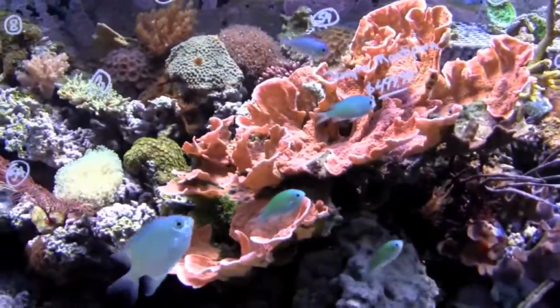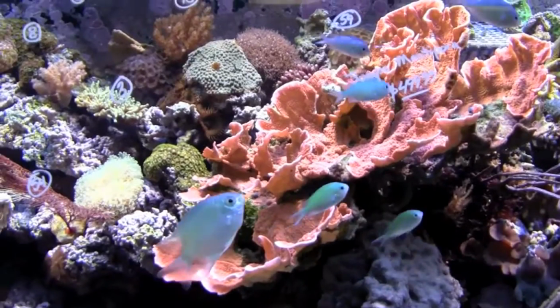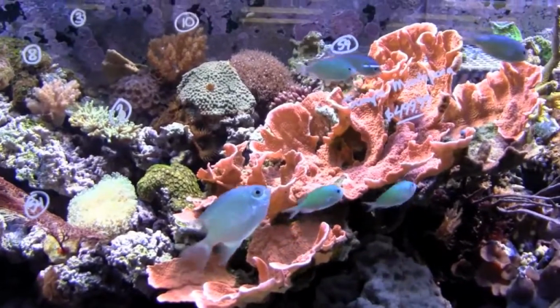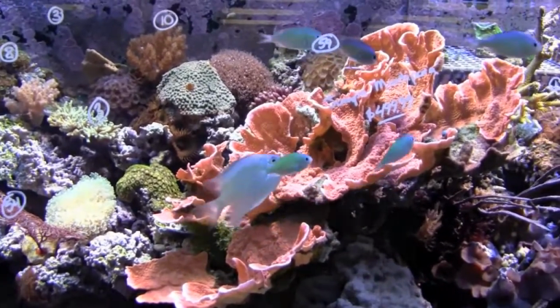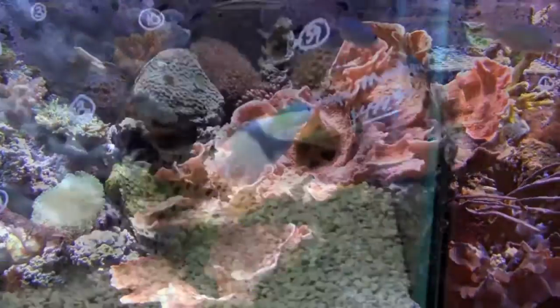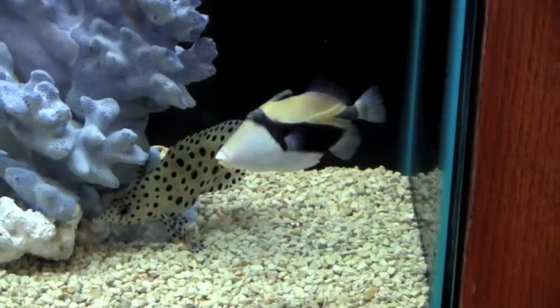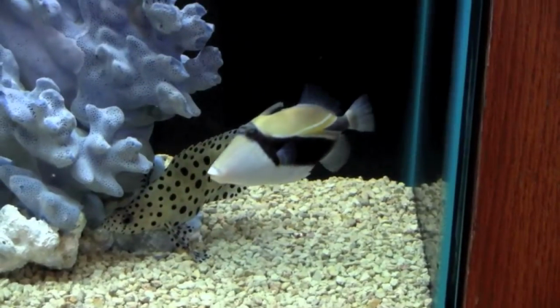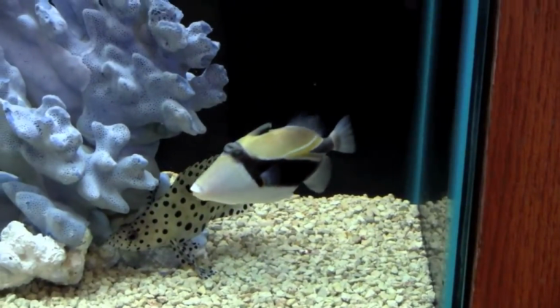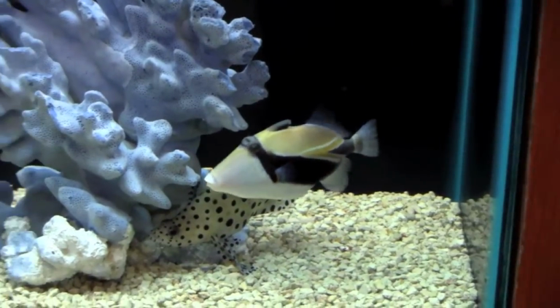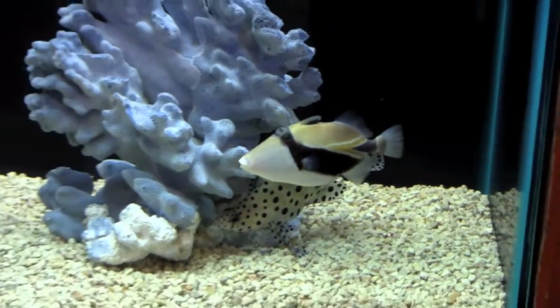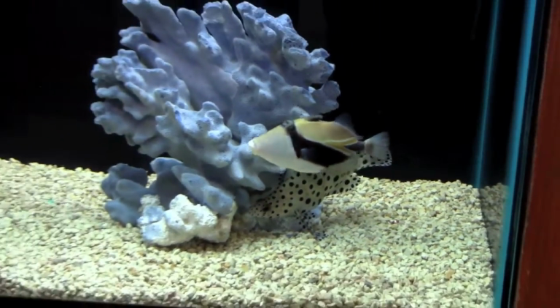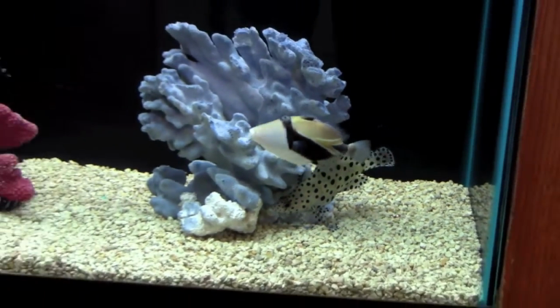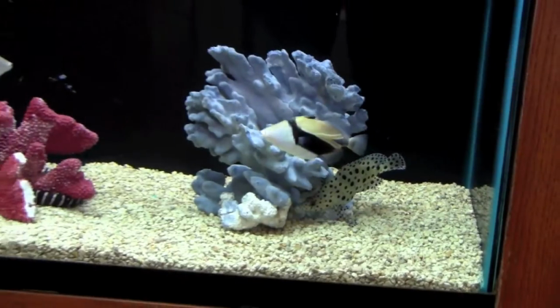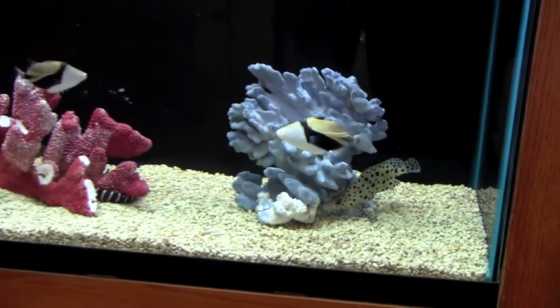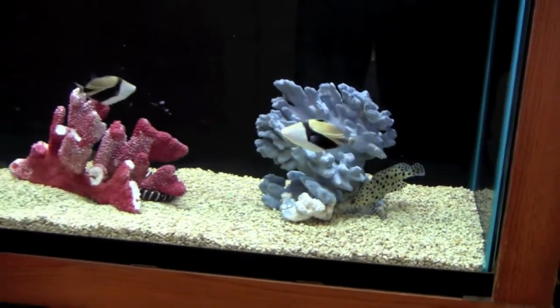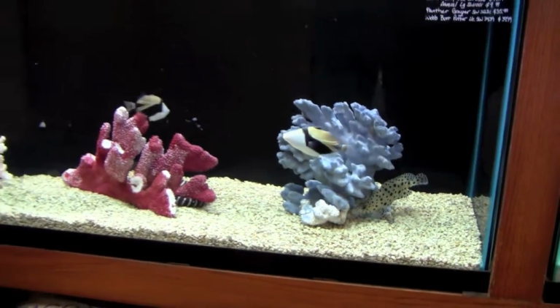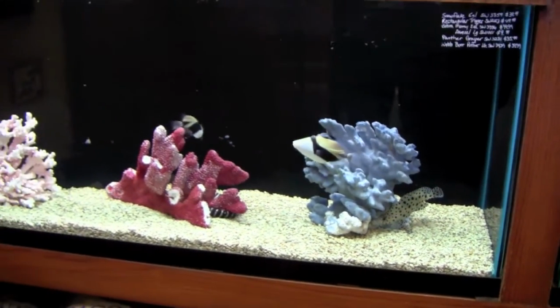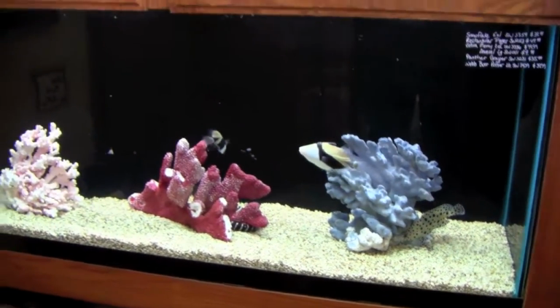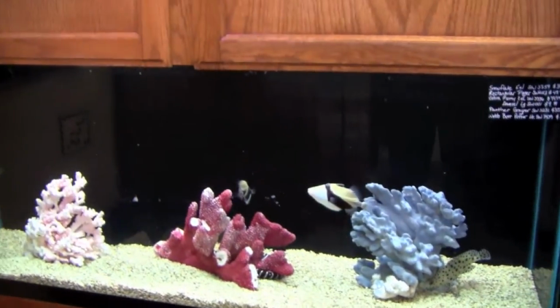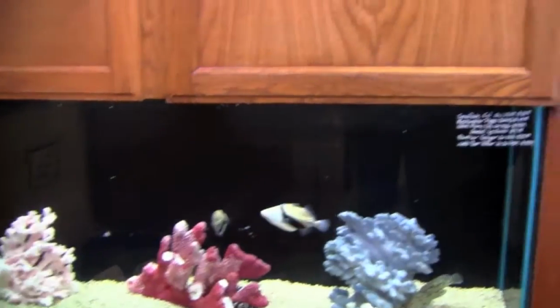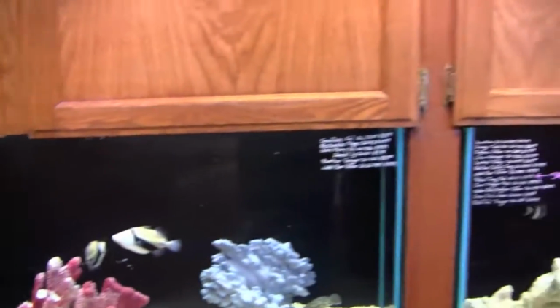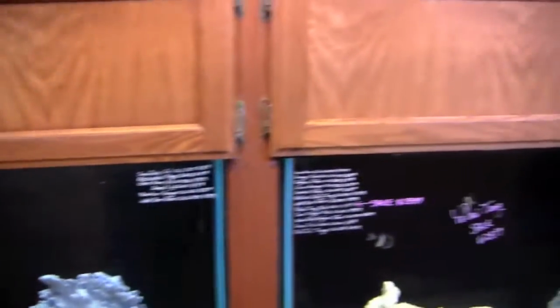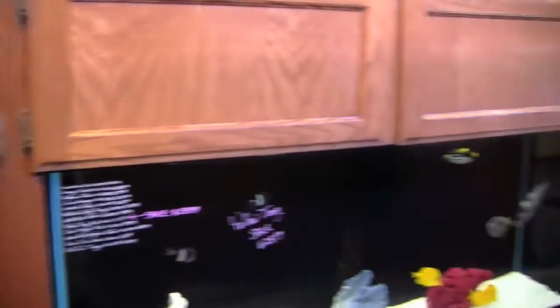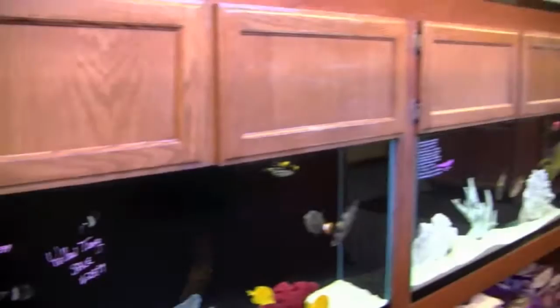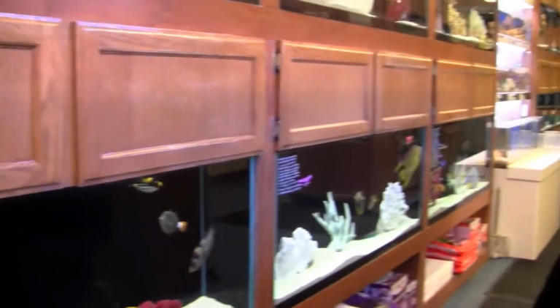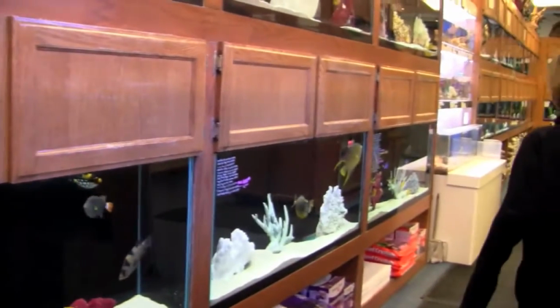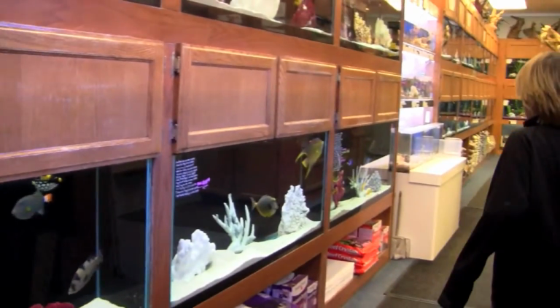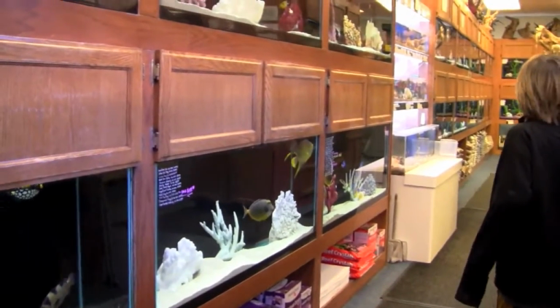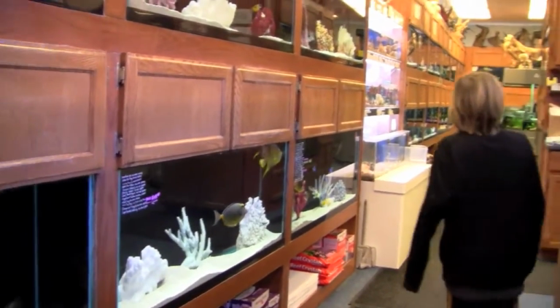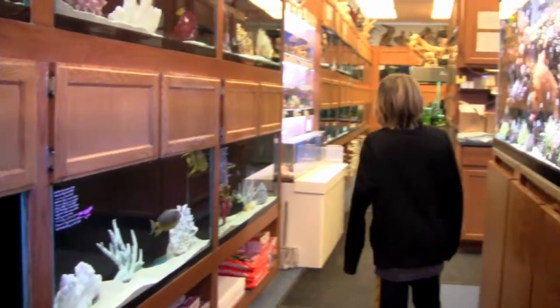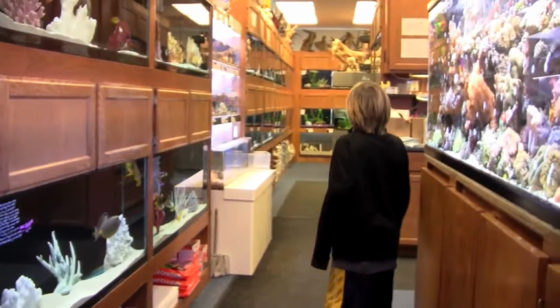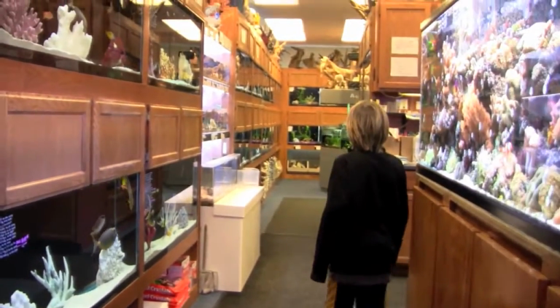This store is extremely nice. It's one of the cleanest aquarium stores I've ever been in. This store has everything that an aquarium keeper would want — freshwater, saltwater, plants, cichlids, live bearers, you name it.